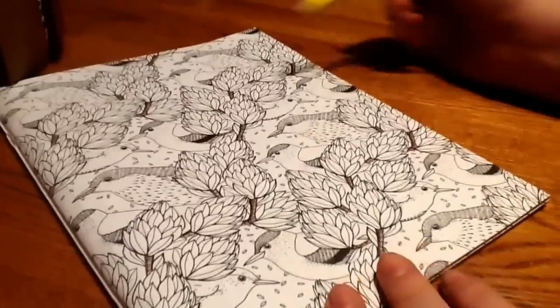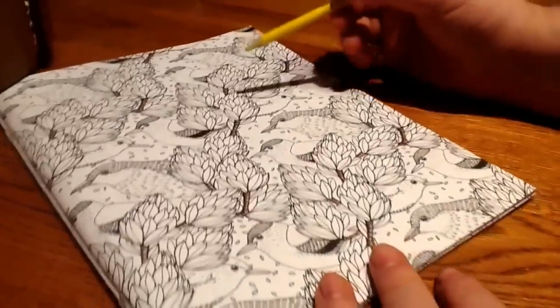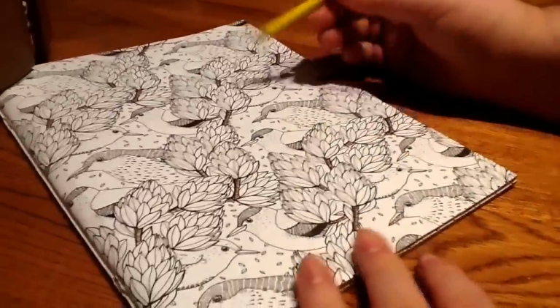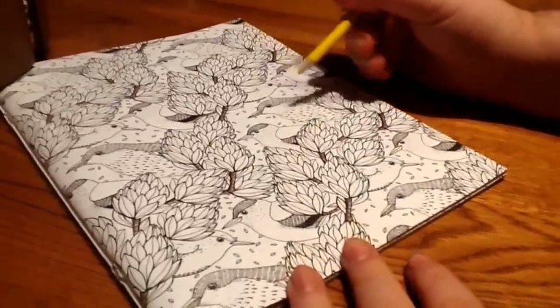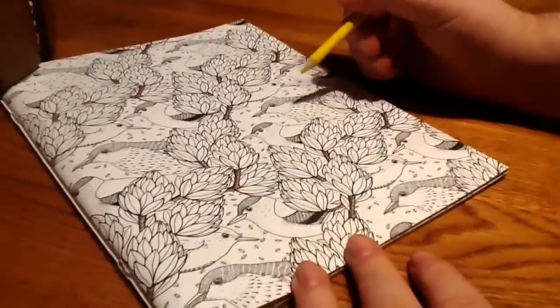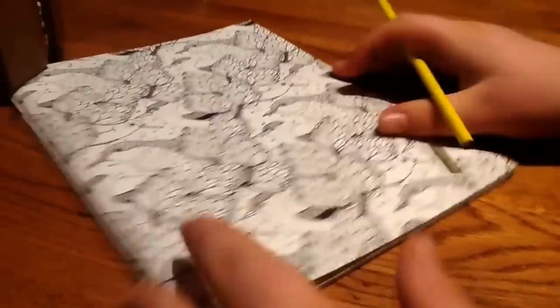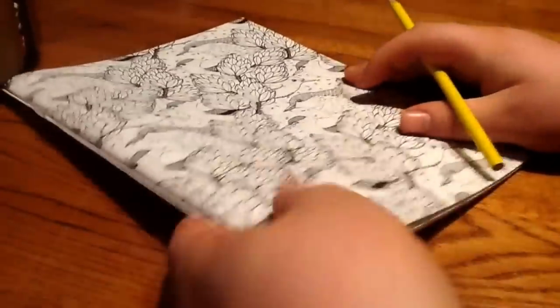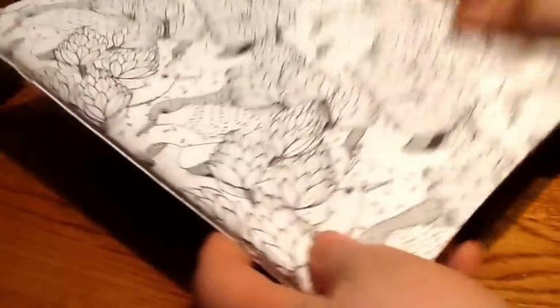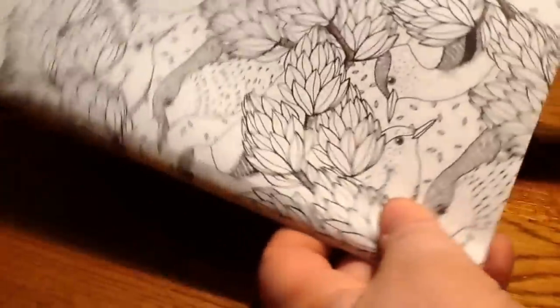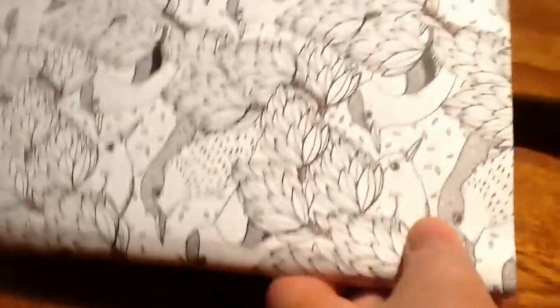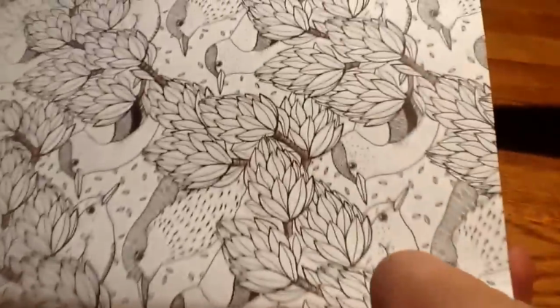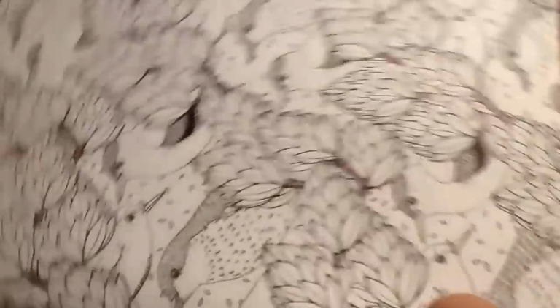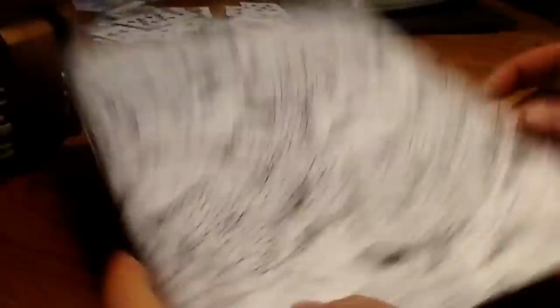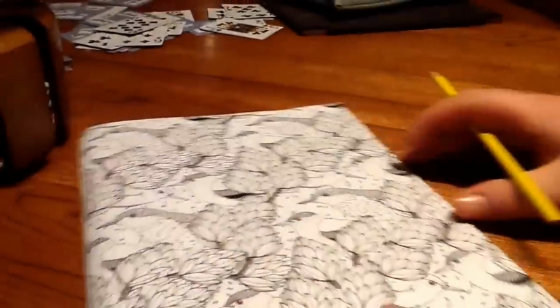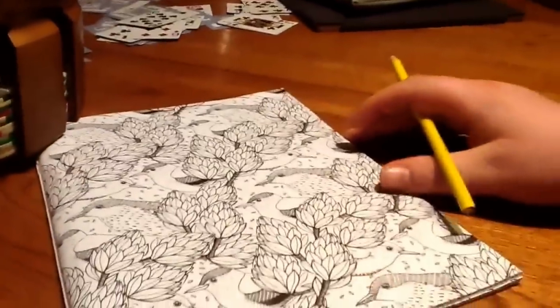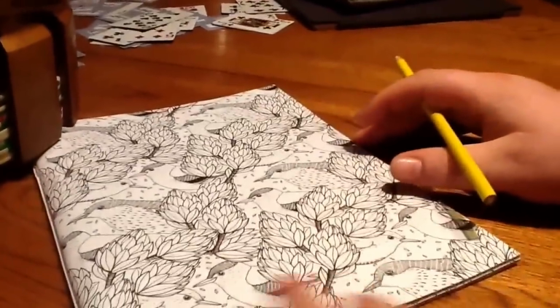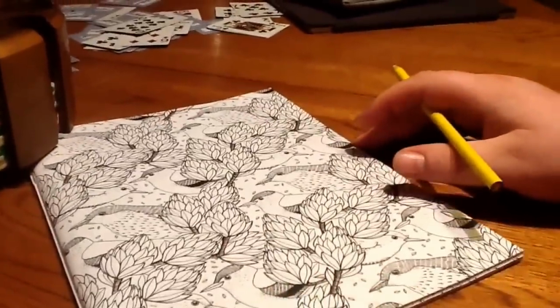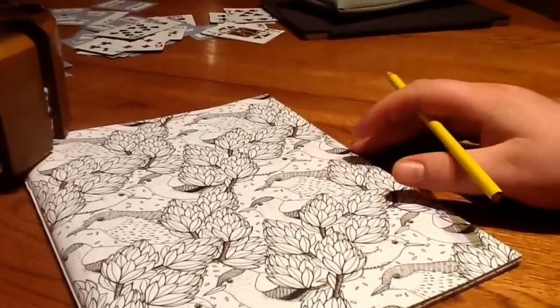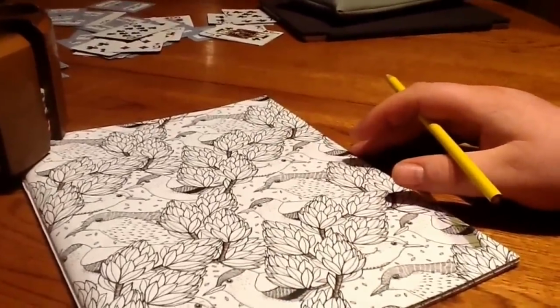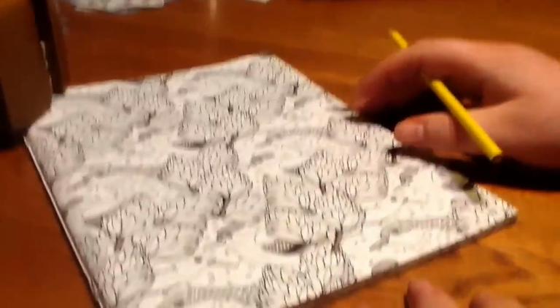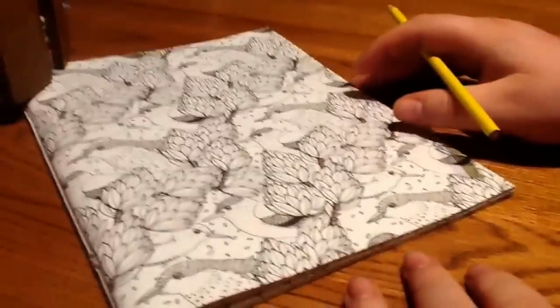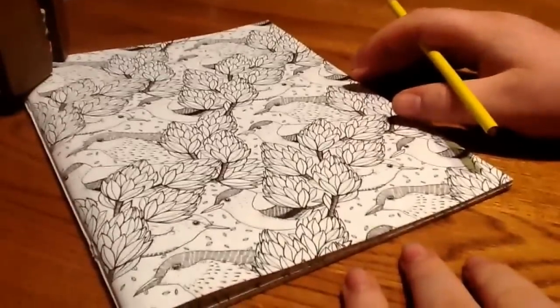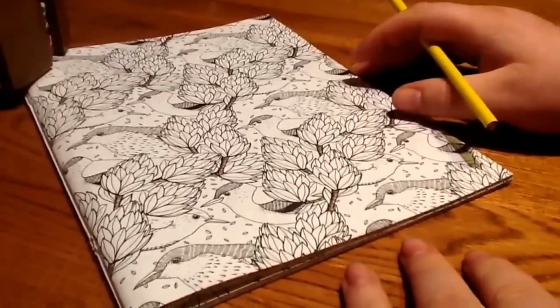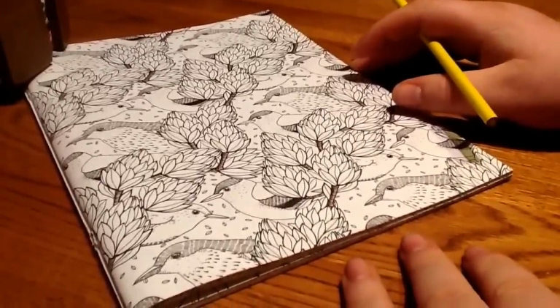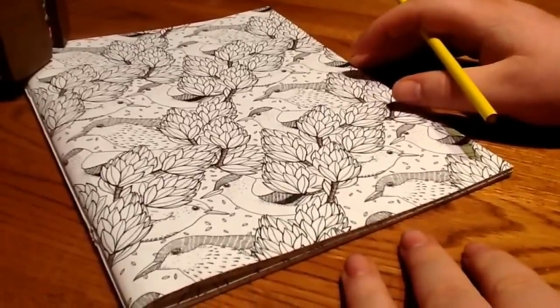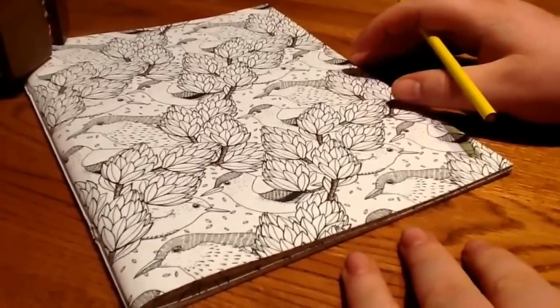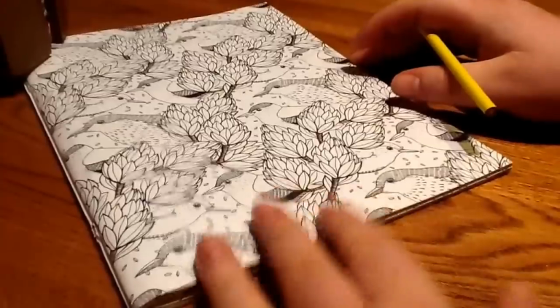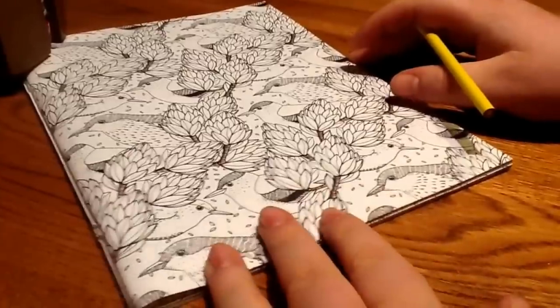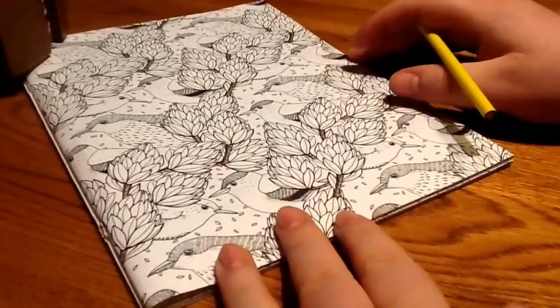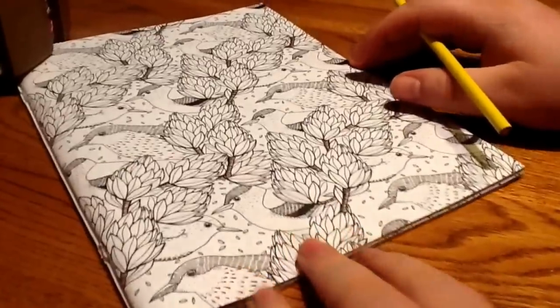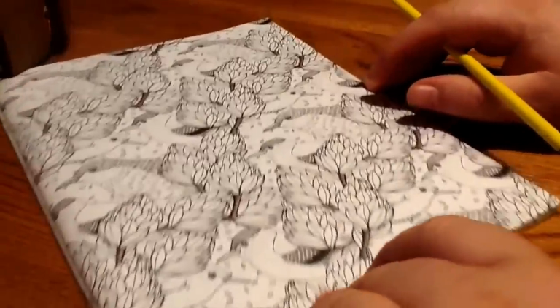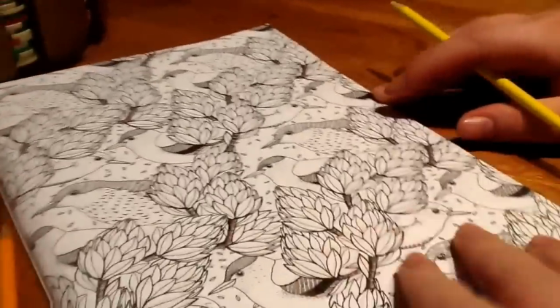A lot of people for Christmas got these adult coloring books, and I've watched some videos on how people color them — they do a horrible job teaching people how to color well. So I'm going to show you how I do it.